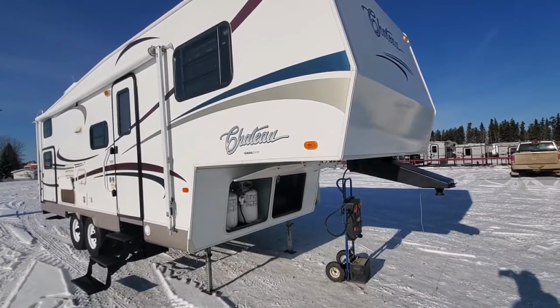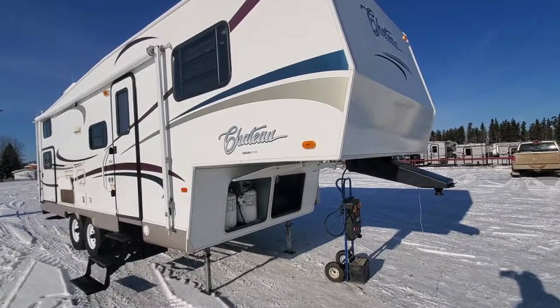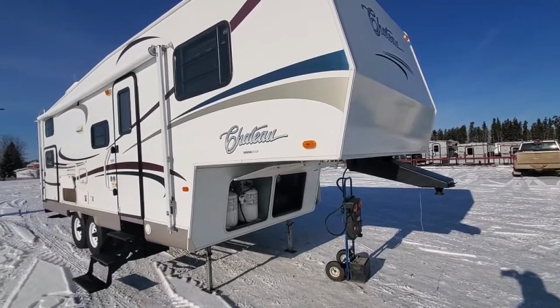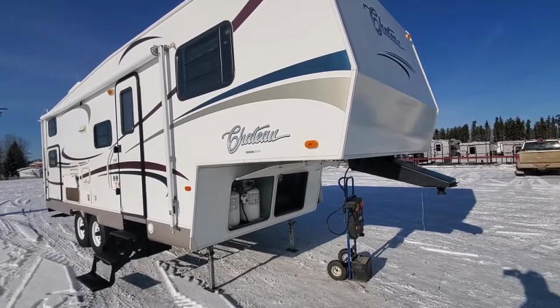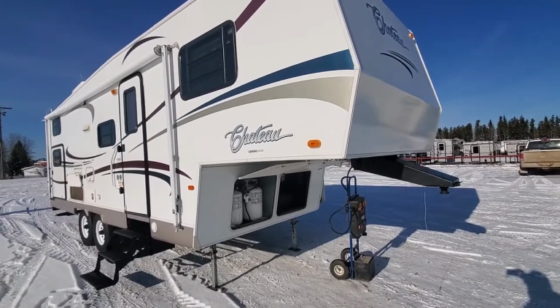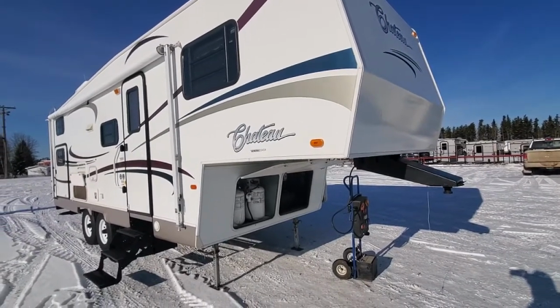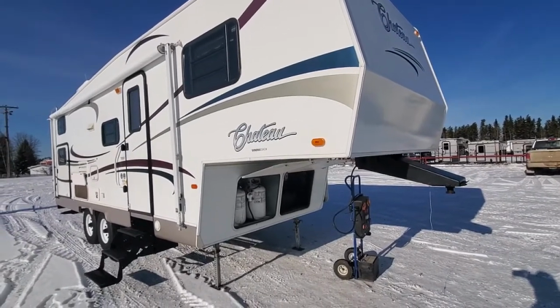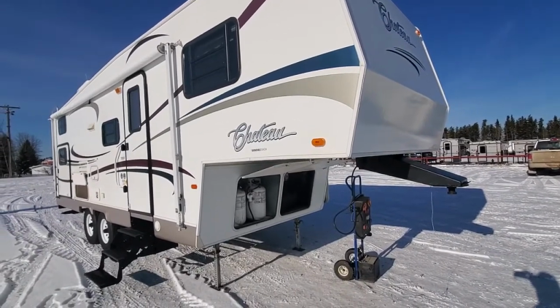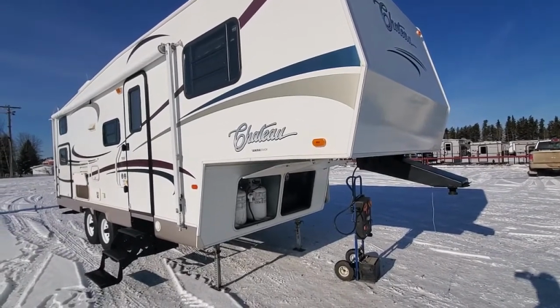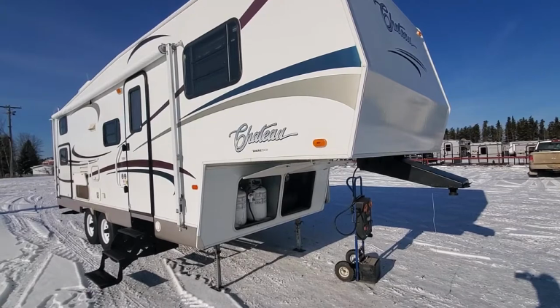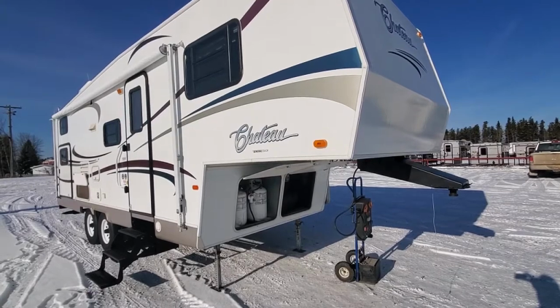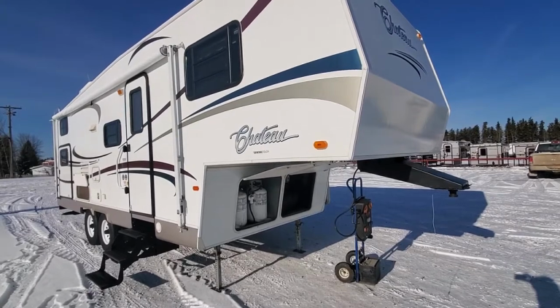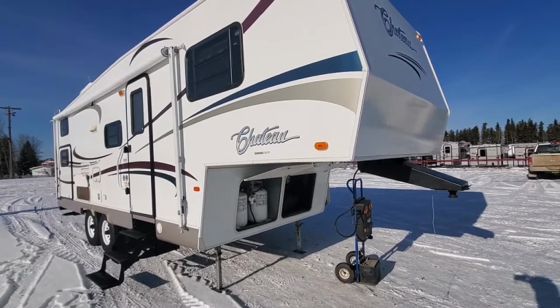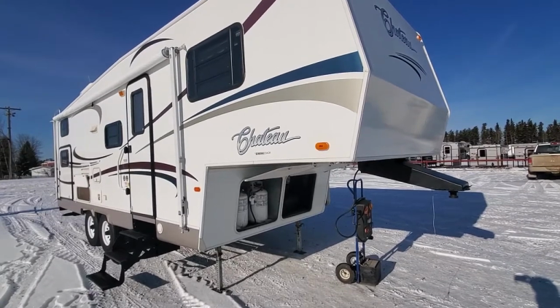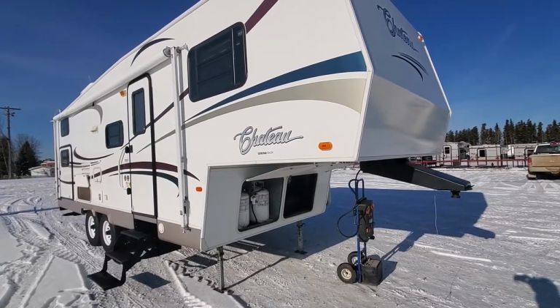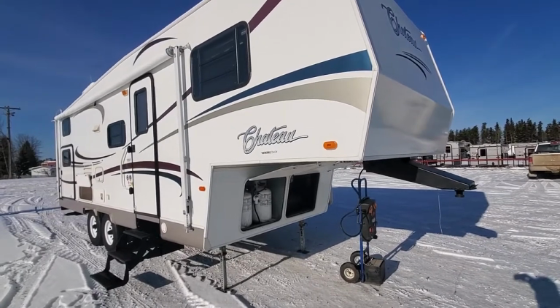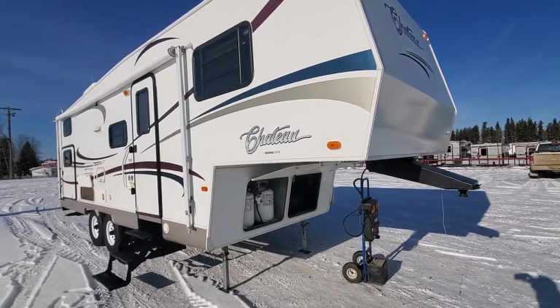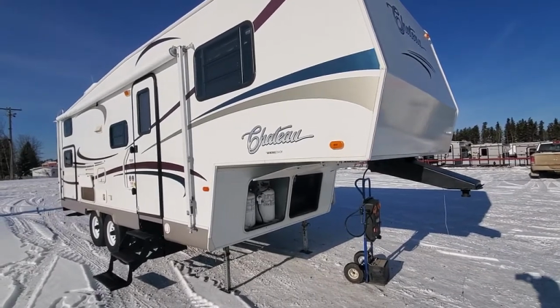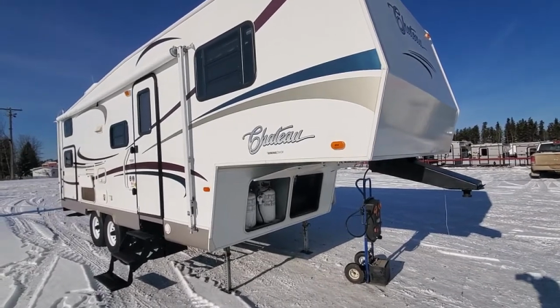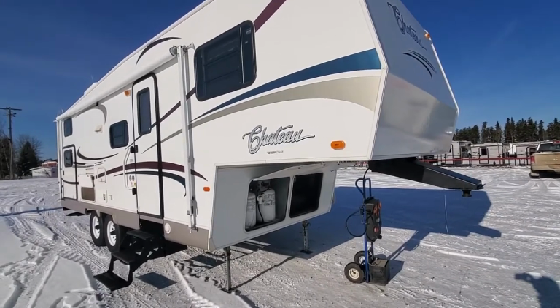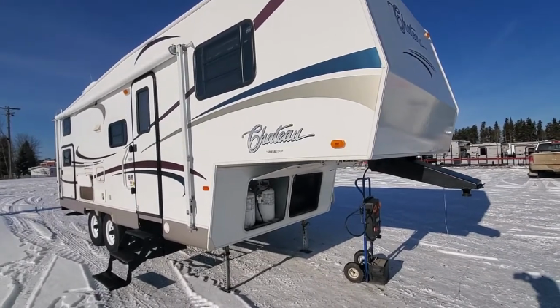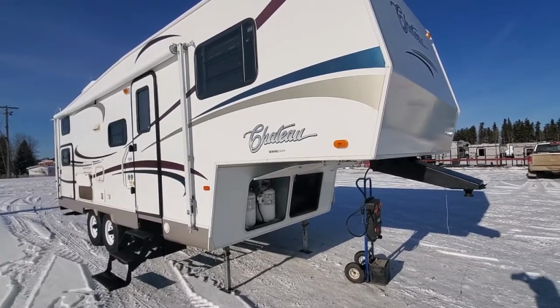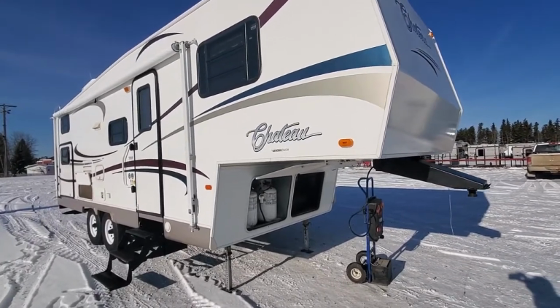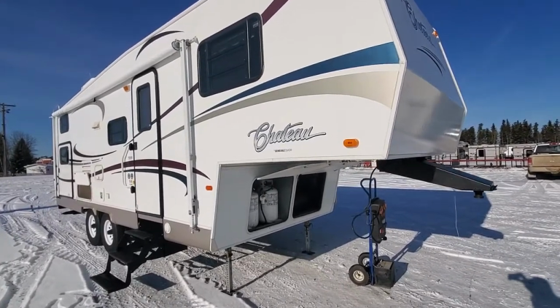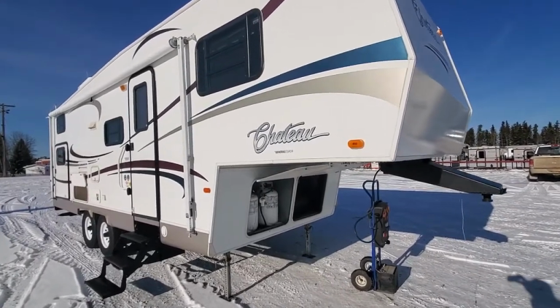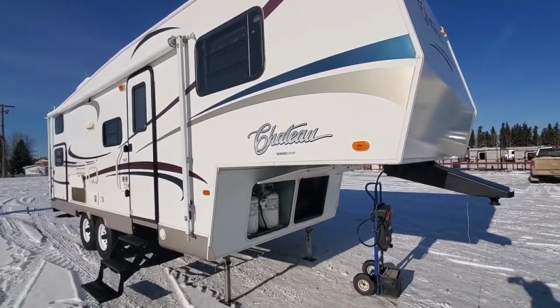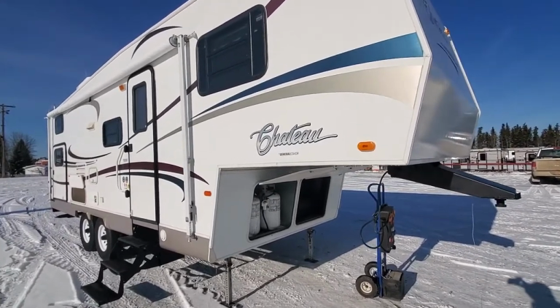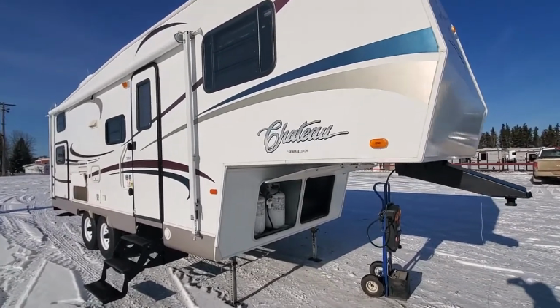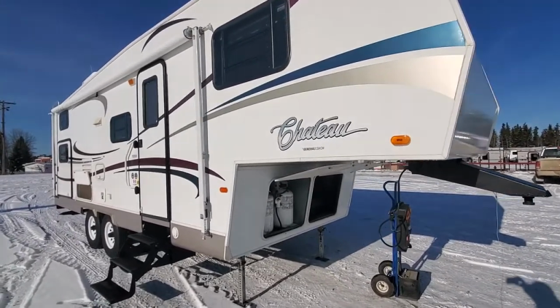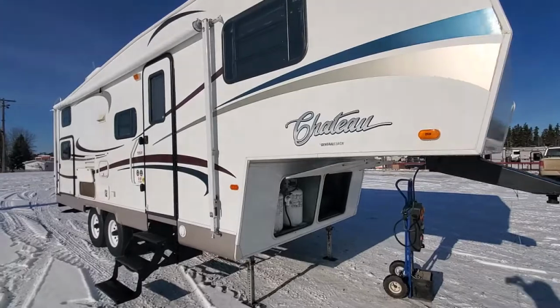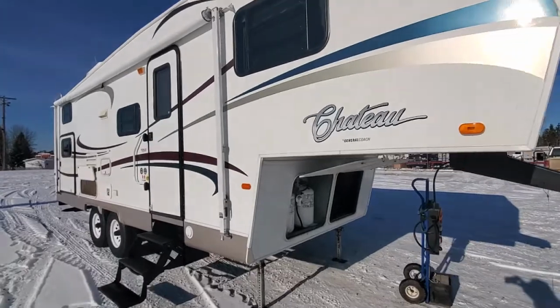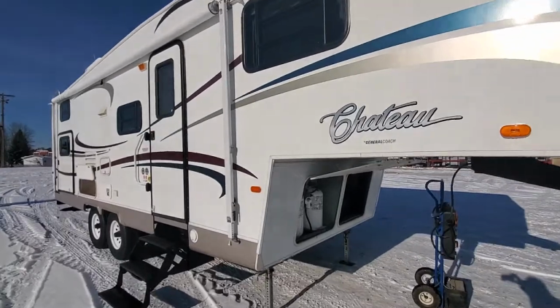Hey everybody, Shawn at Stone RV here. Just gonna do a quick walkthrough of one of our used units that we just brought out of the shop. It's a 2005 unit.